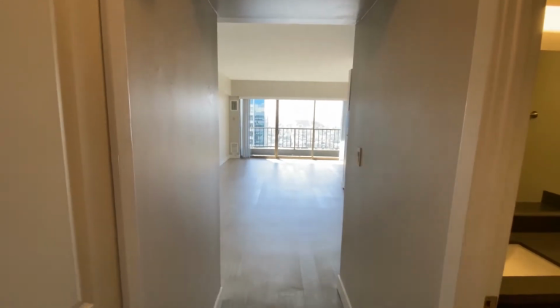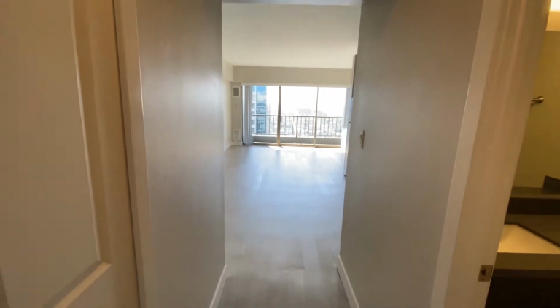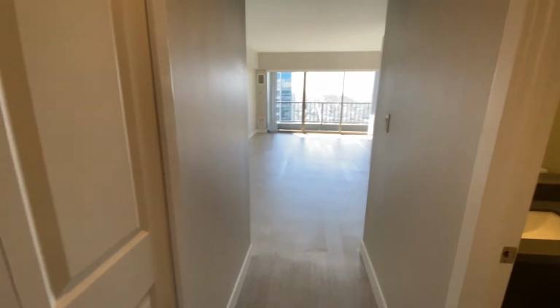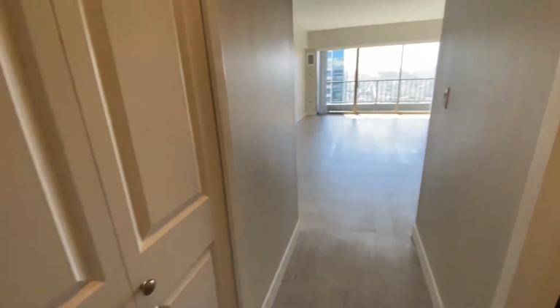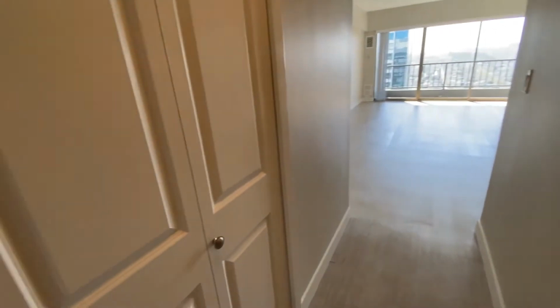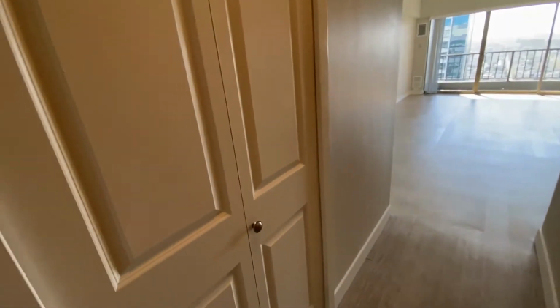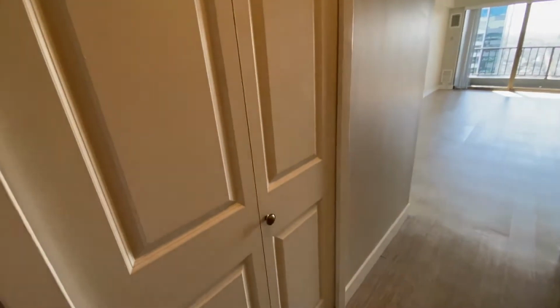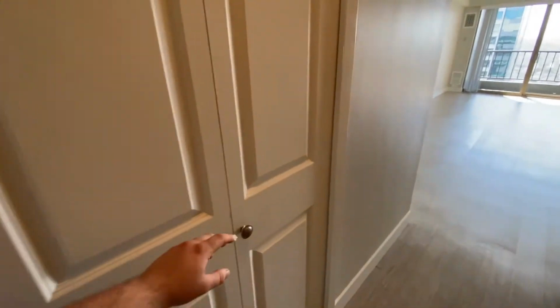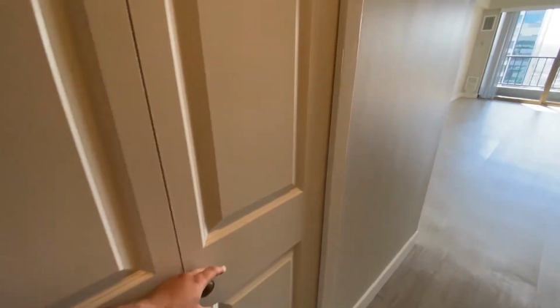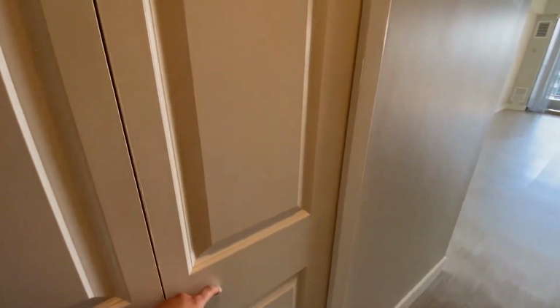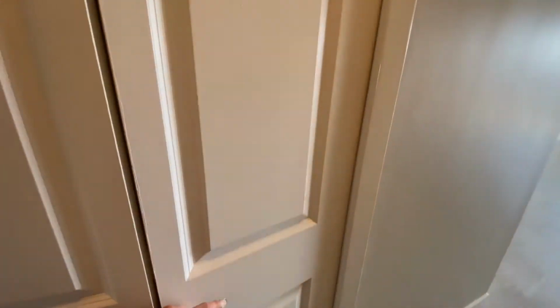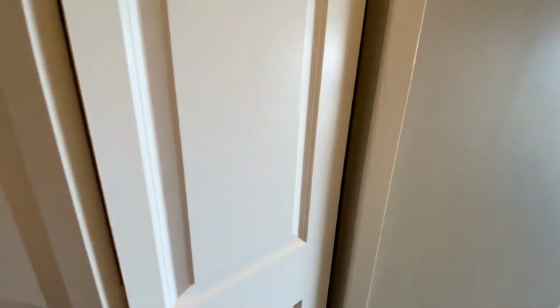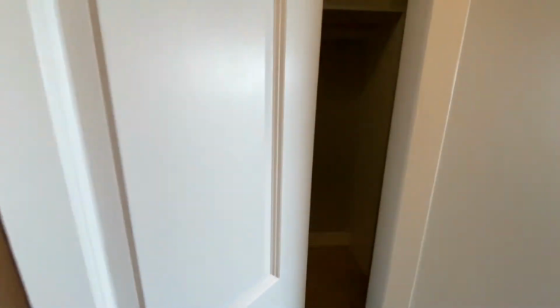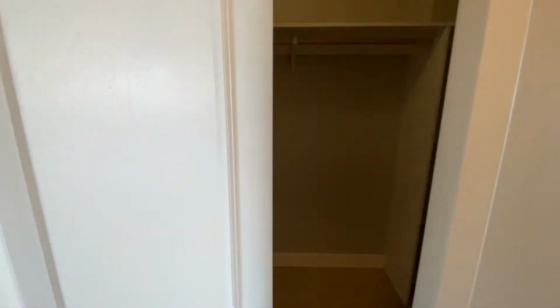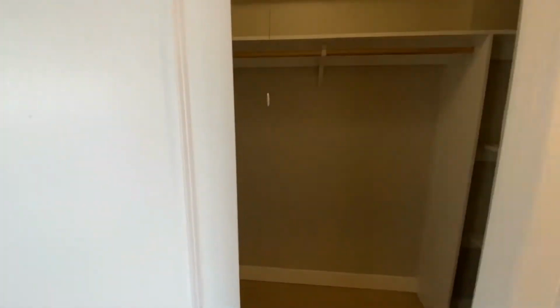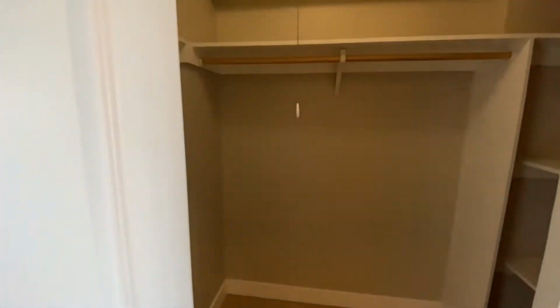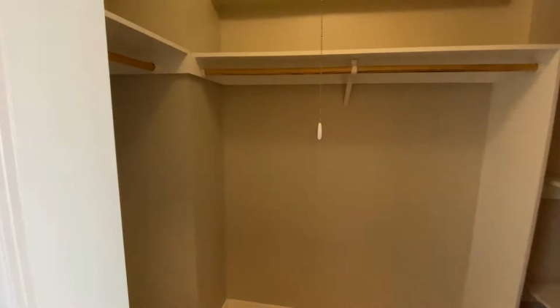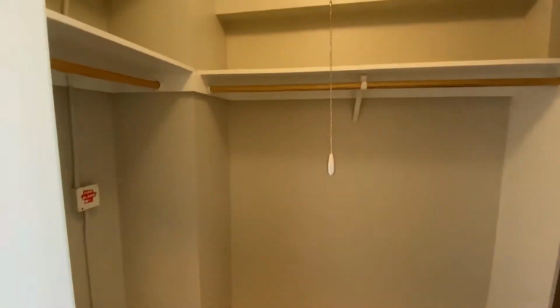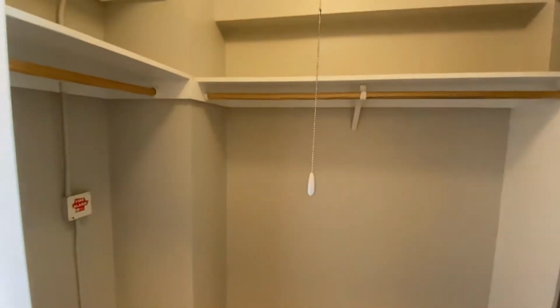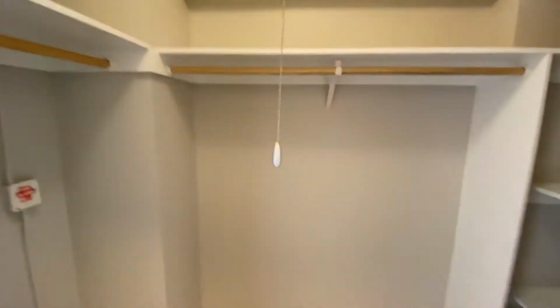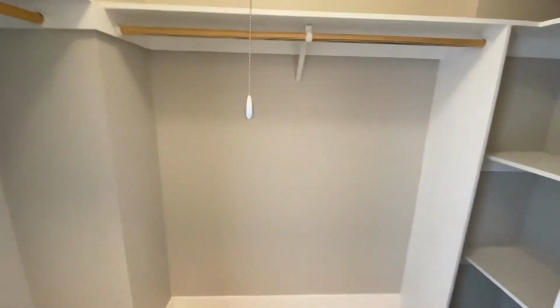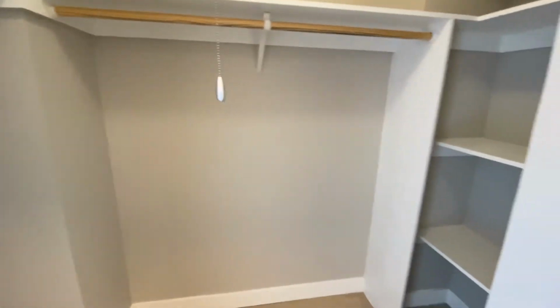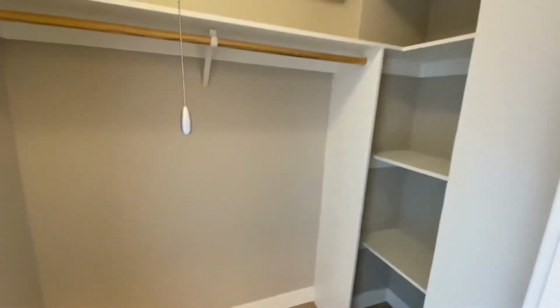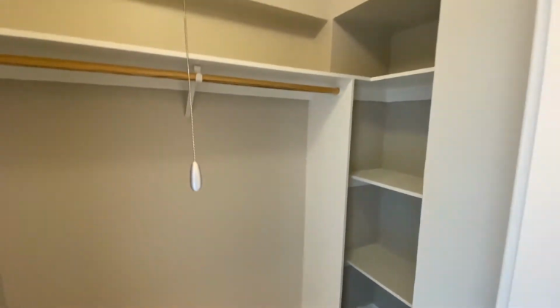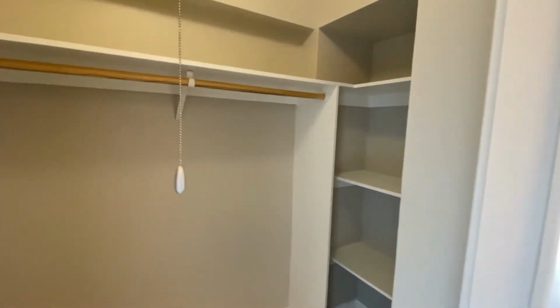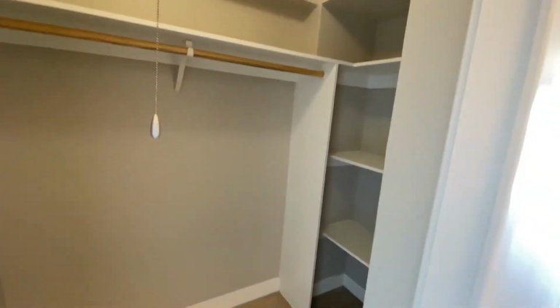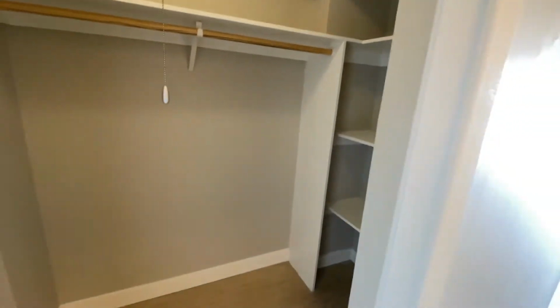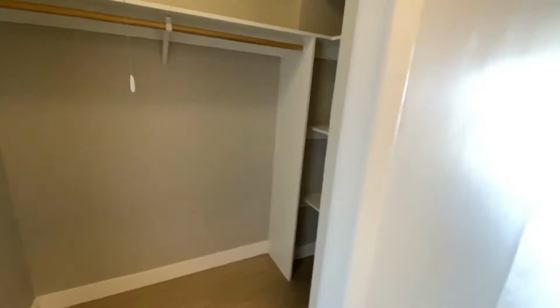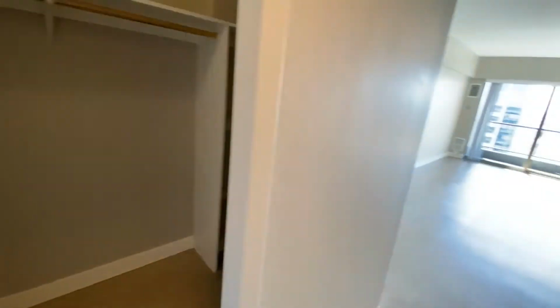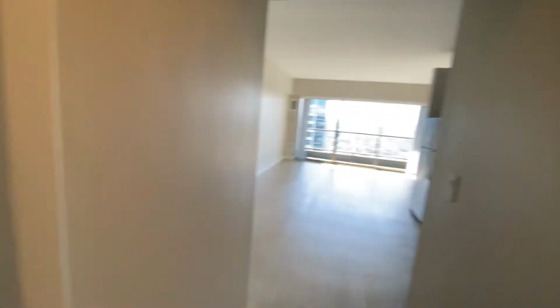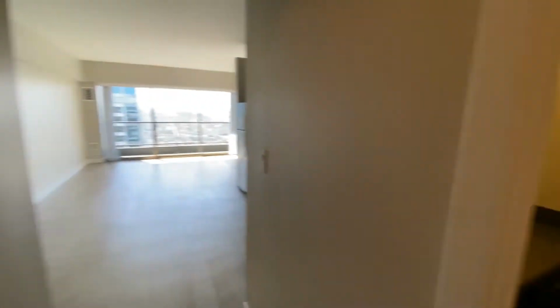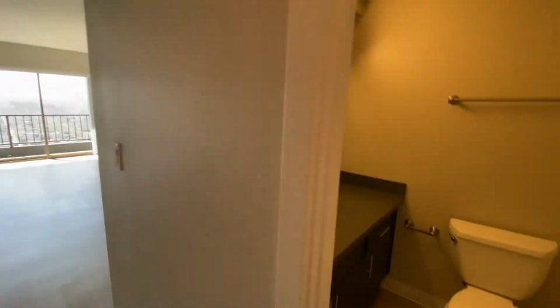Upon entering the home, you will have a walk-in closet, and then directly across will be the full bathroom.